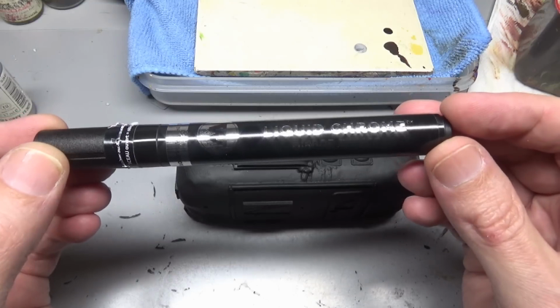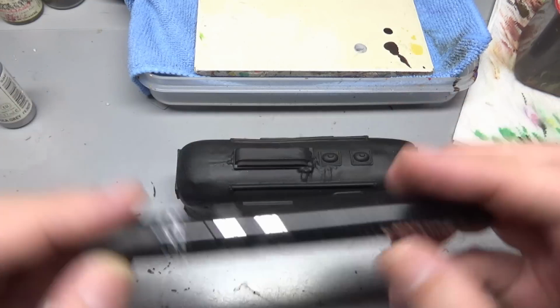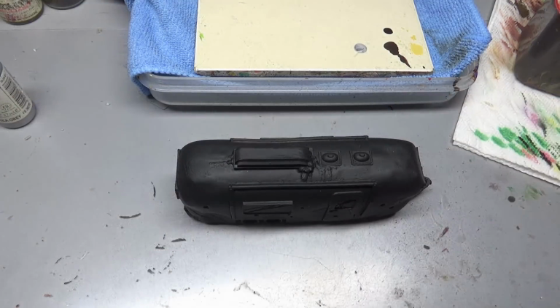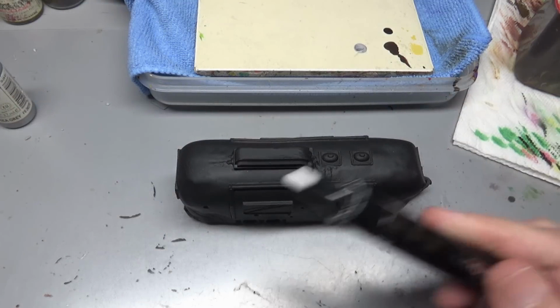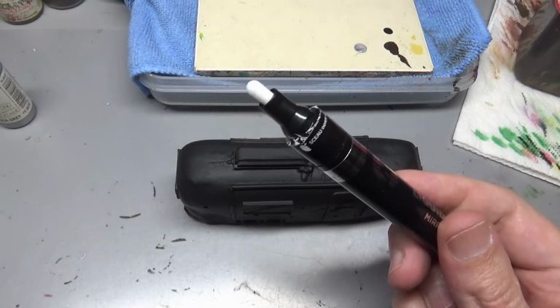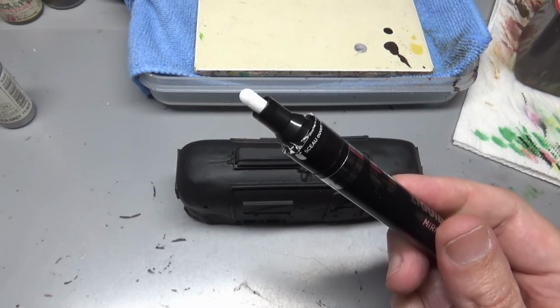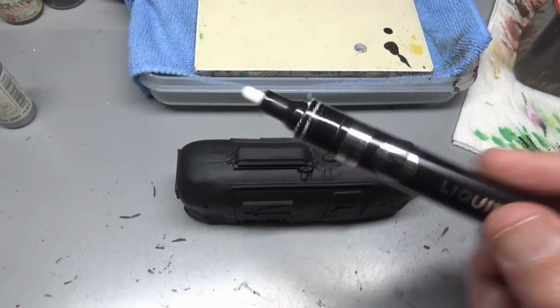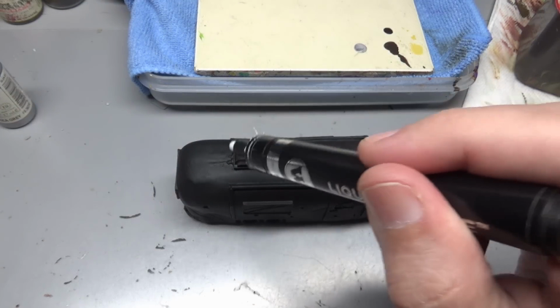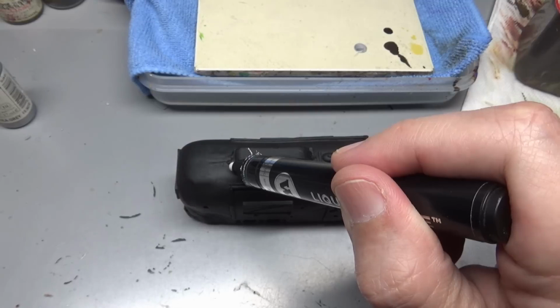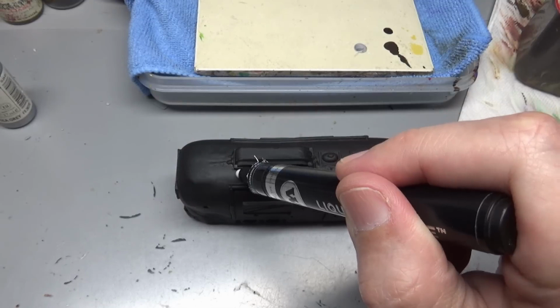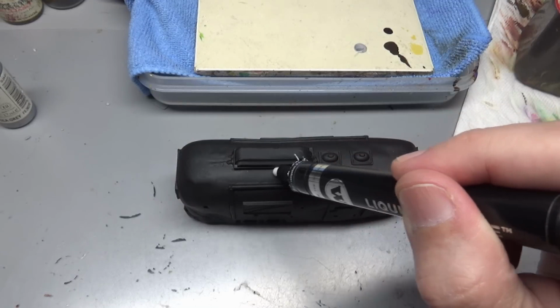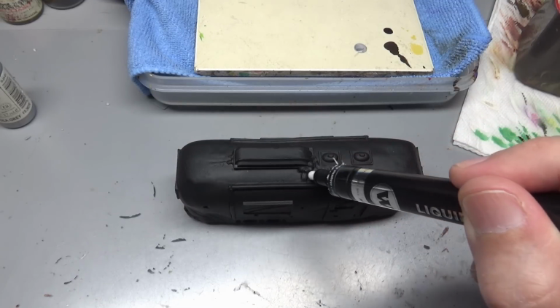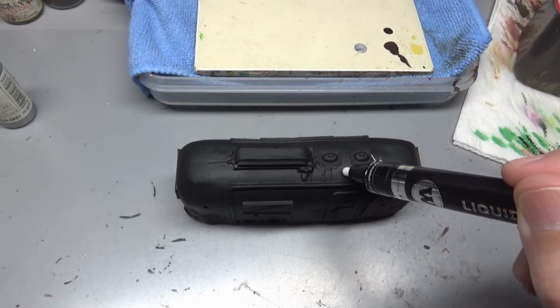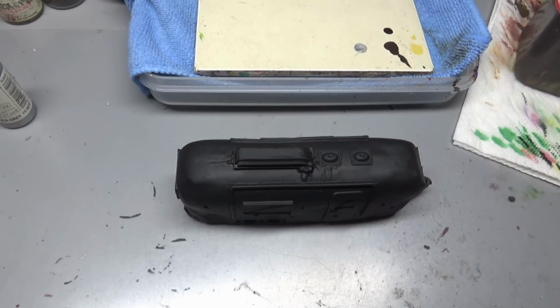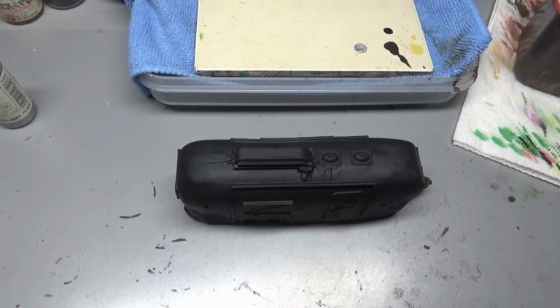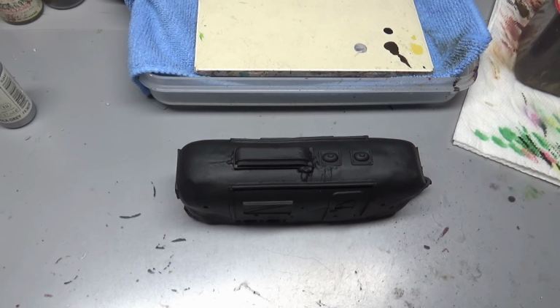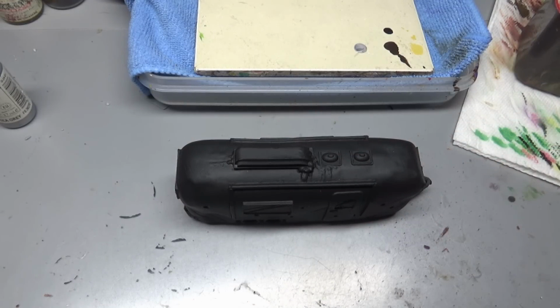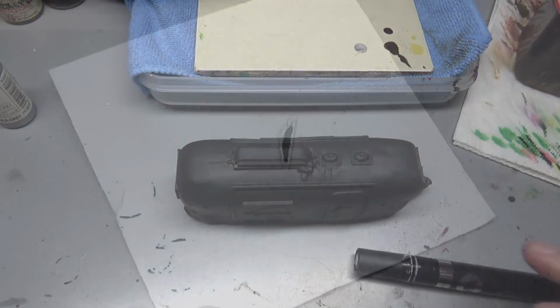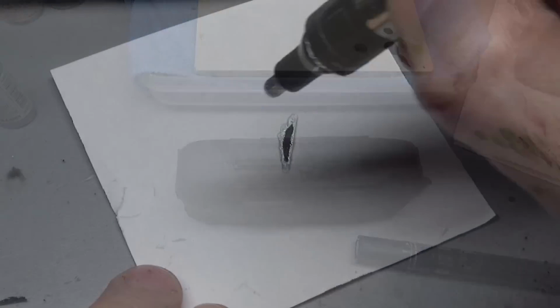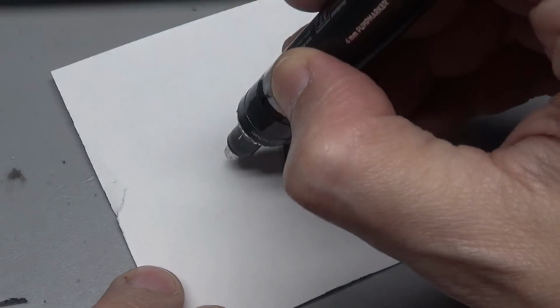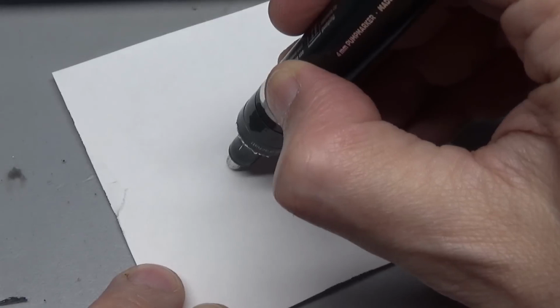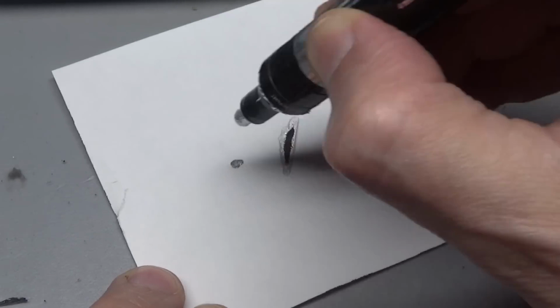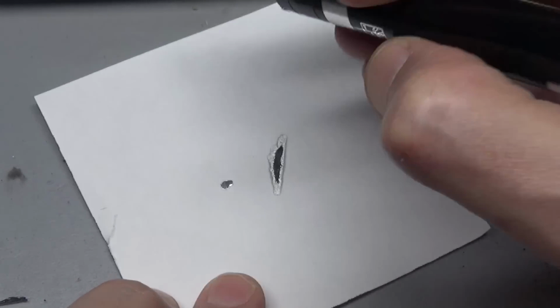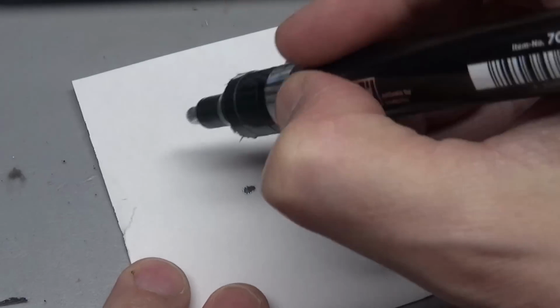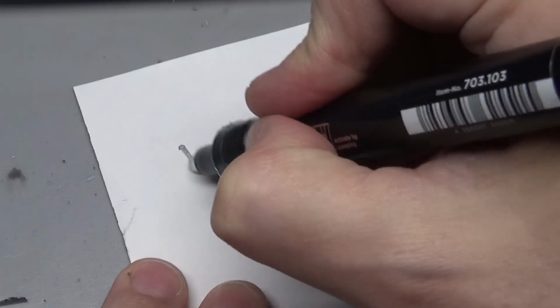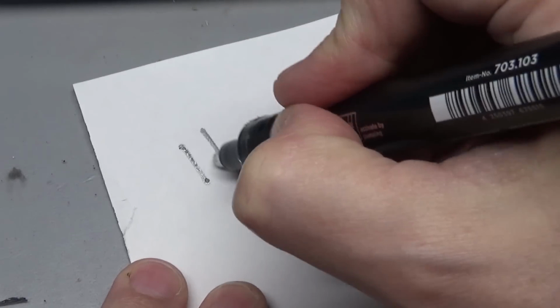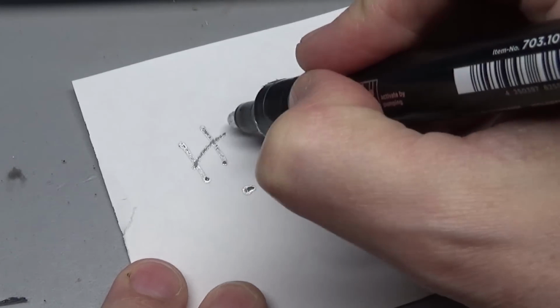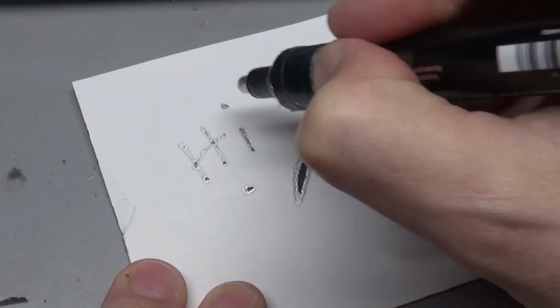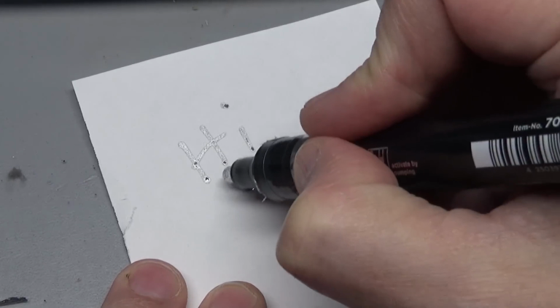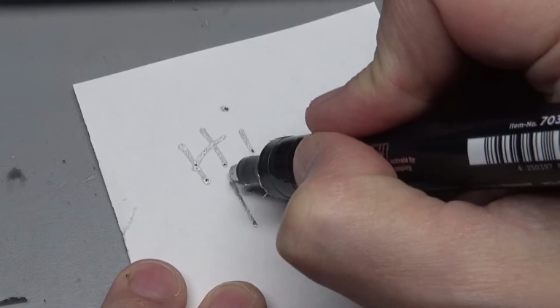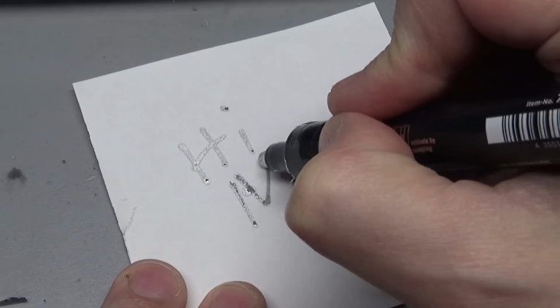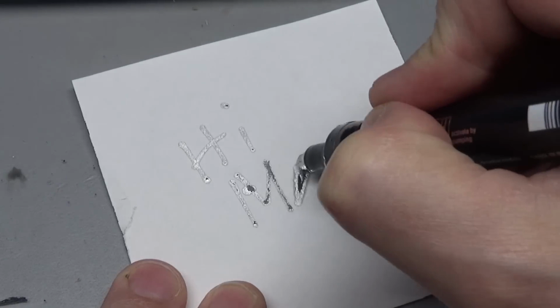Part one we're going to test out the markers, part two we're going to ruin the effect. These markers are reportedly the best thing you can use to get a chrome effect, so we're going to find out if that's true.